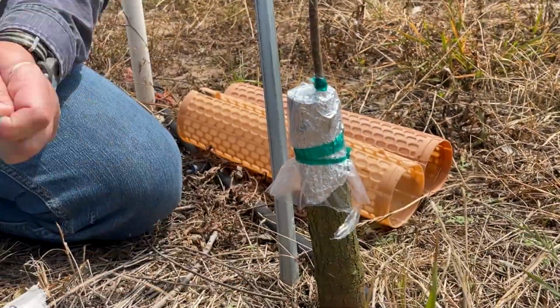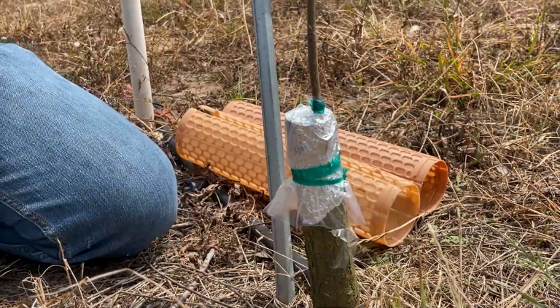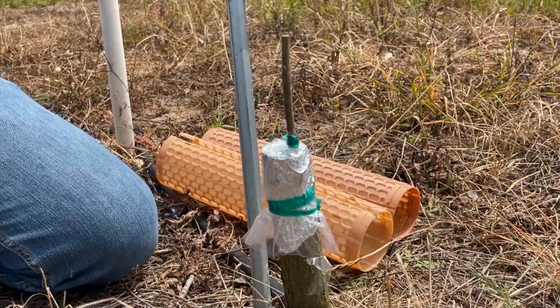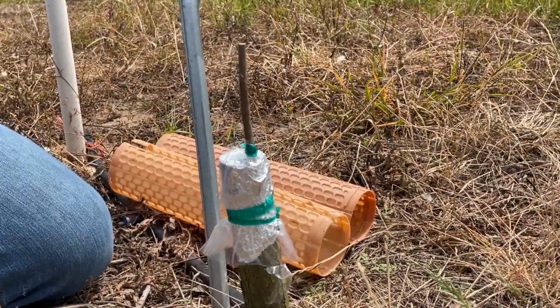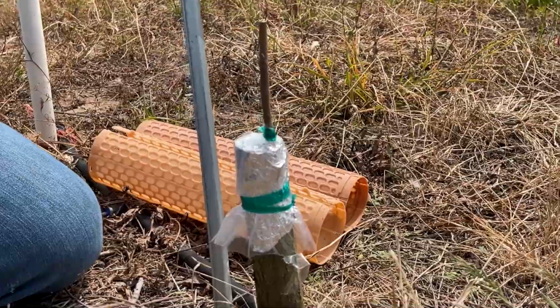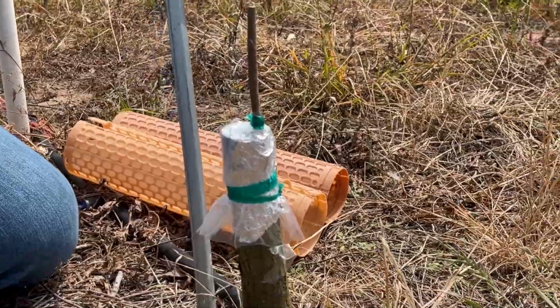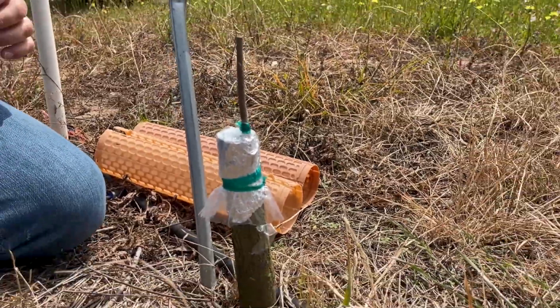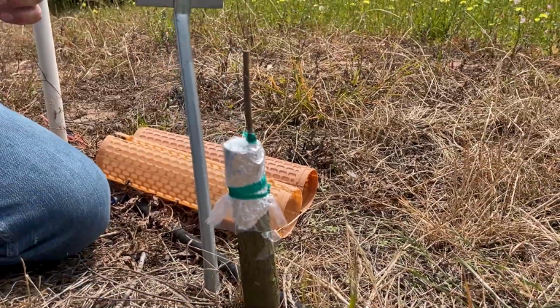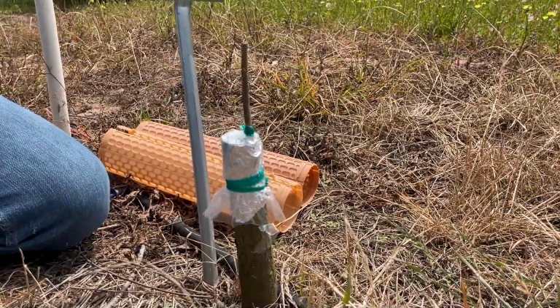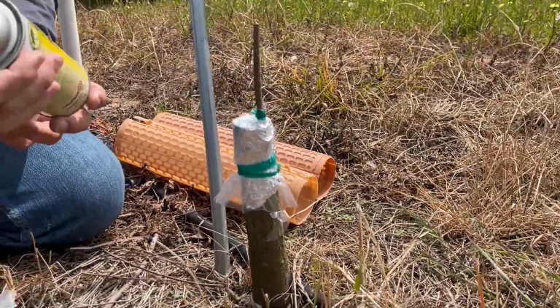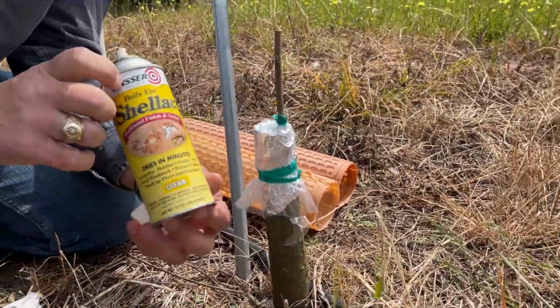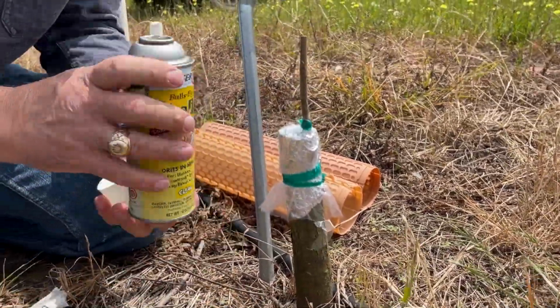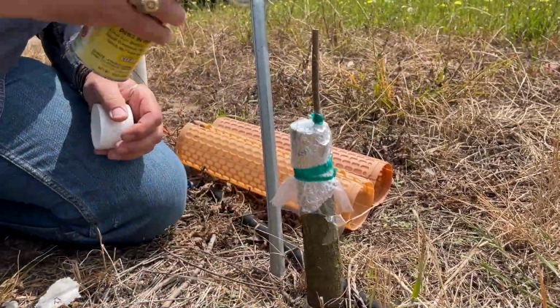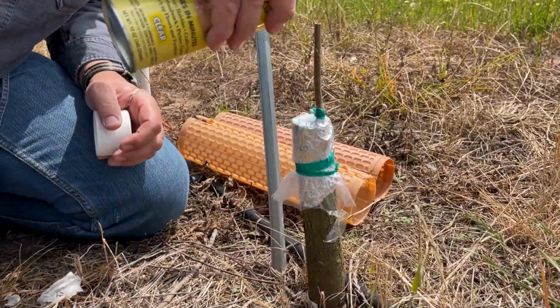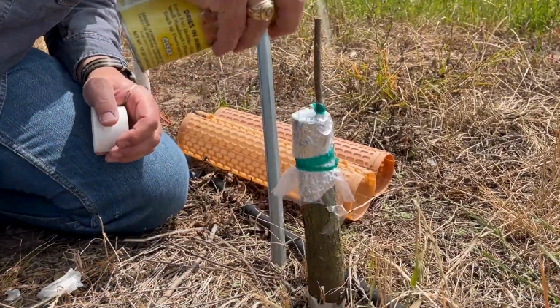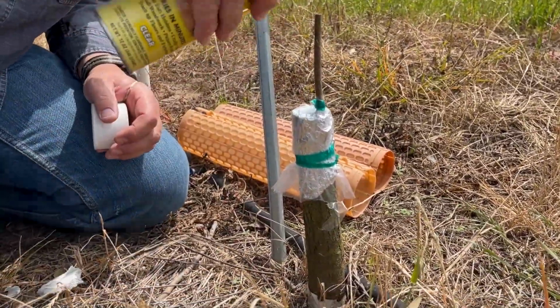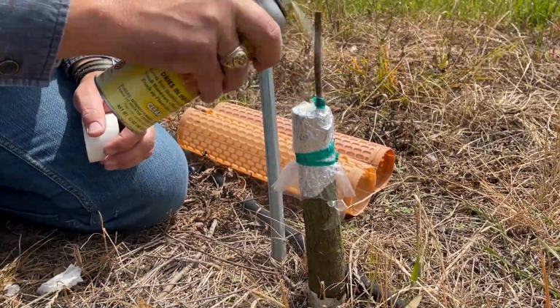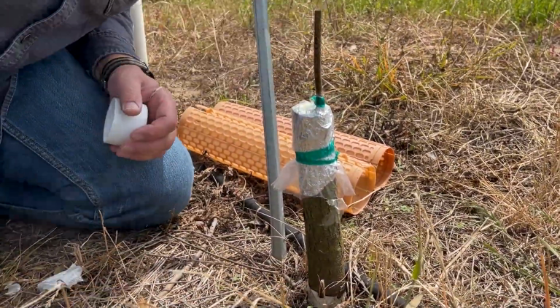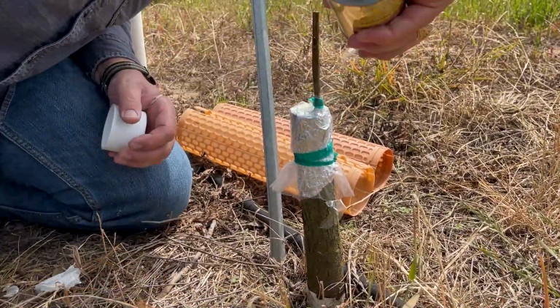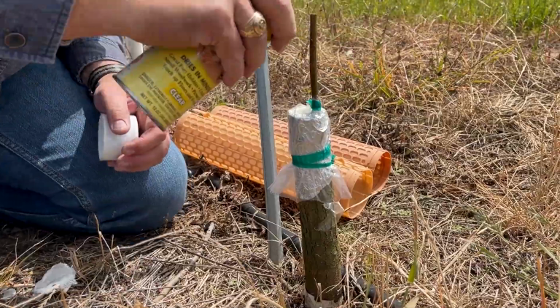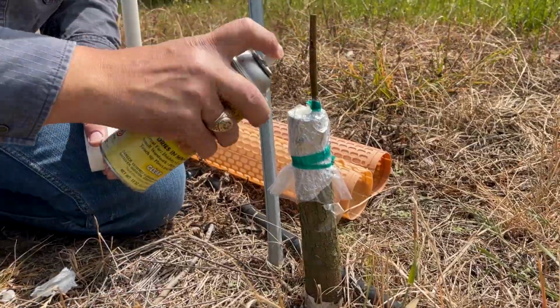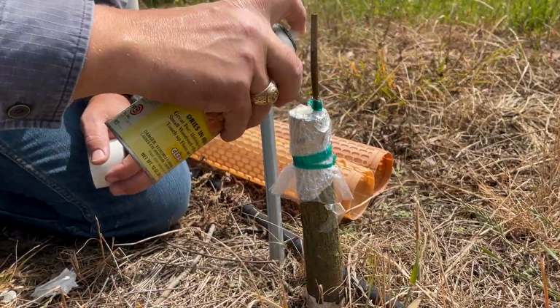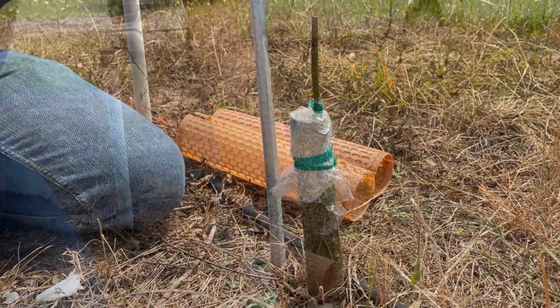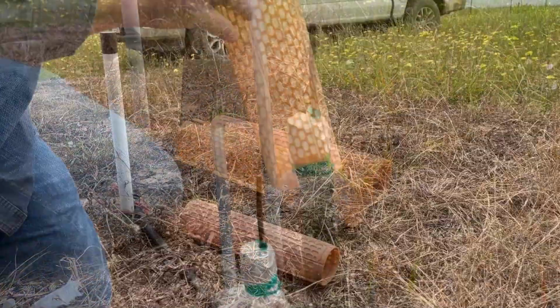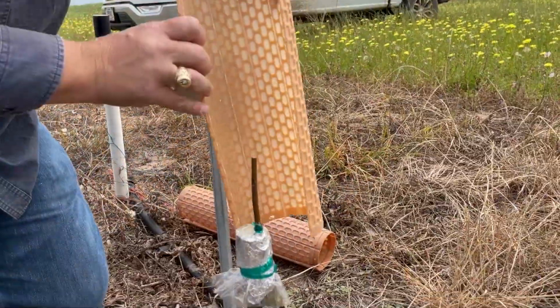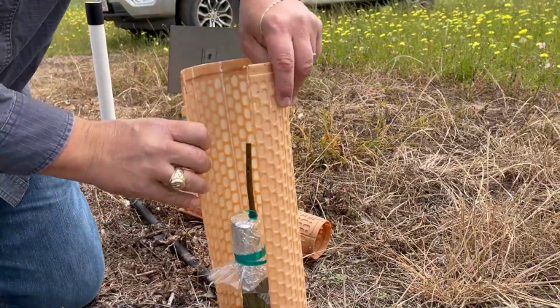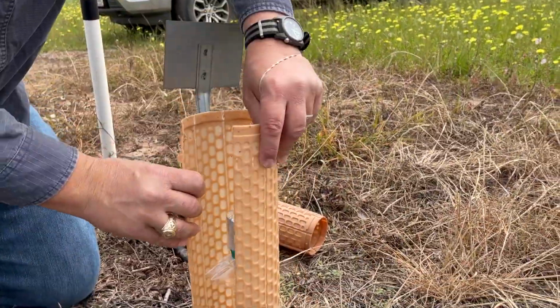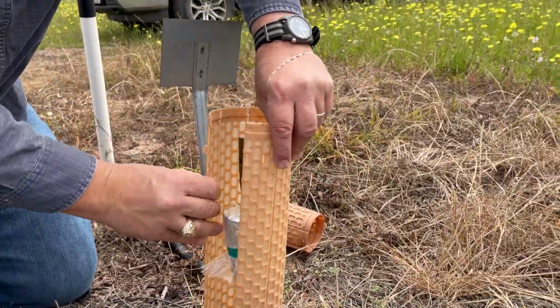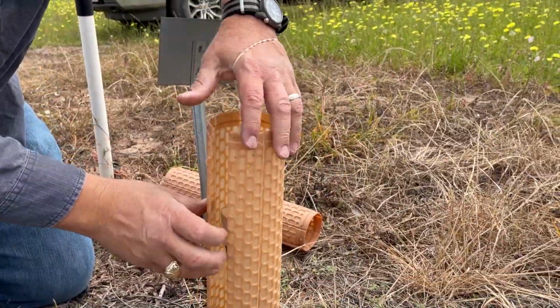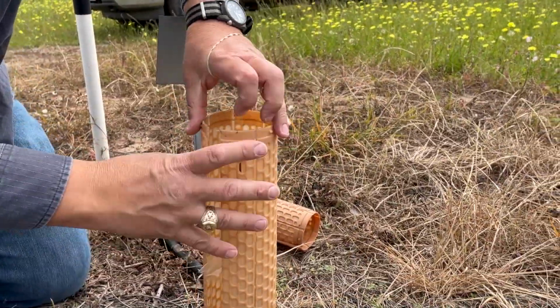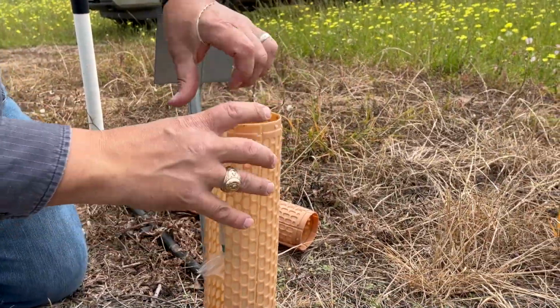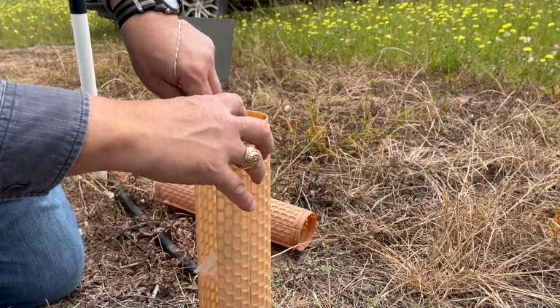The final step: non-toxic shellac — spray the entire stick to seal it. I'm going to put this shield back on just to protect it.